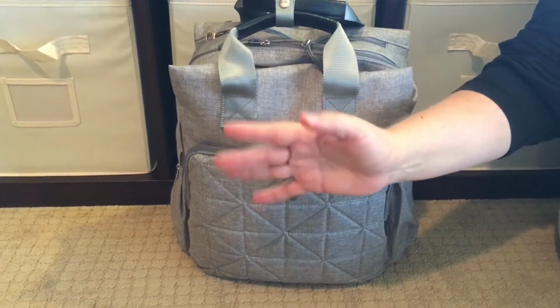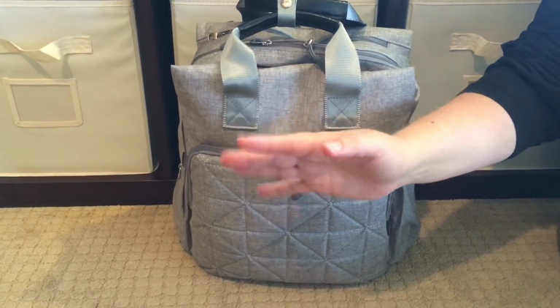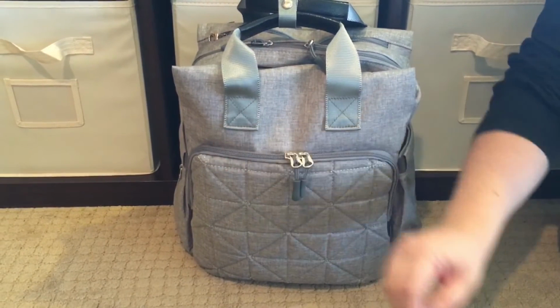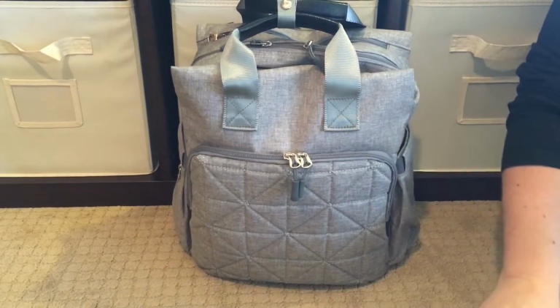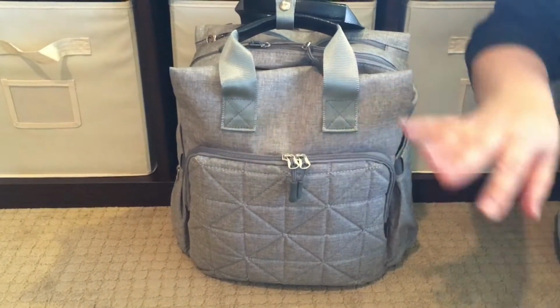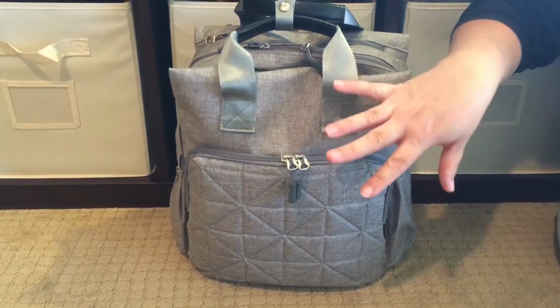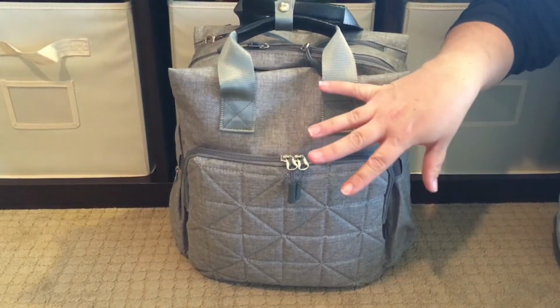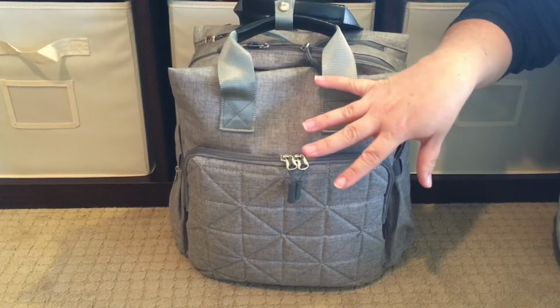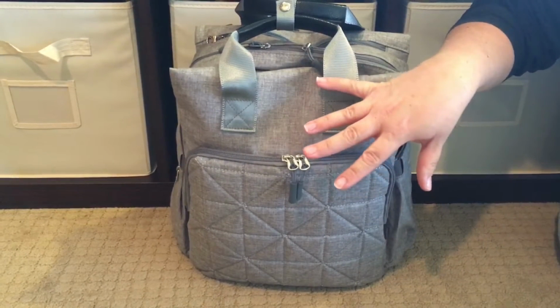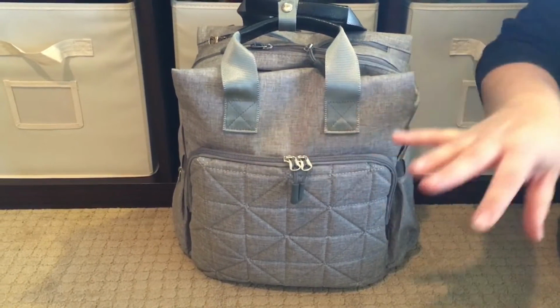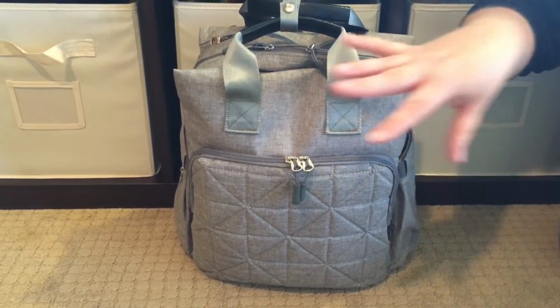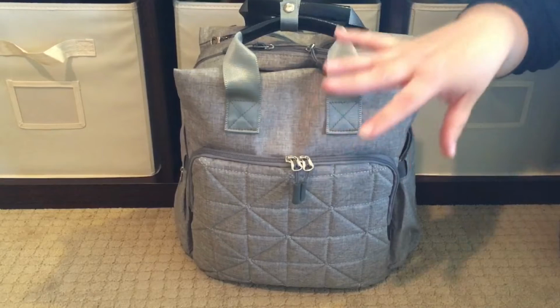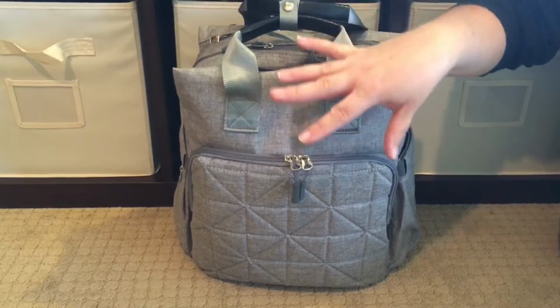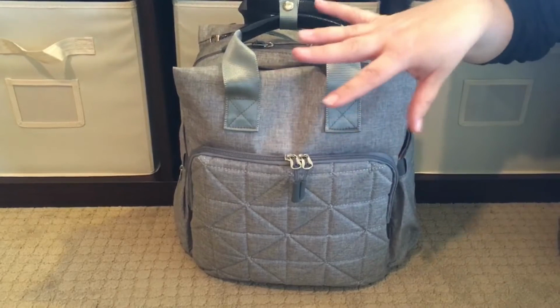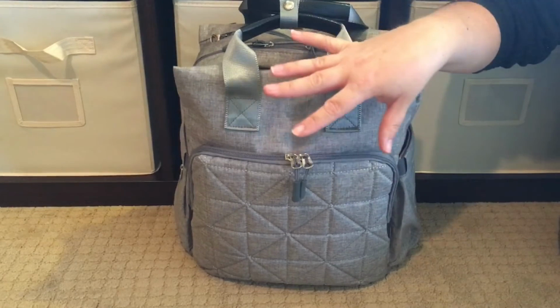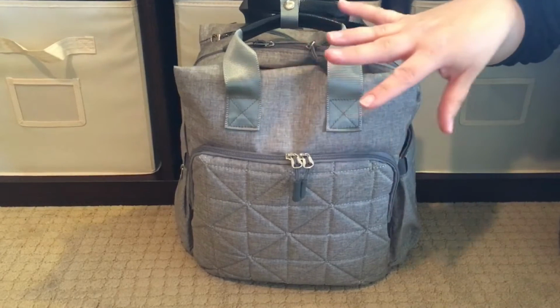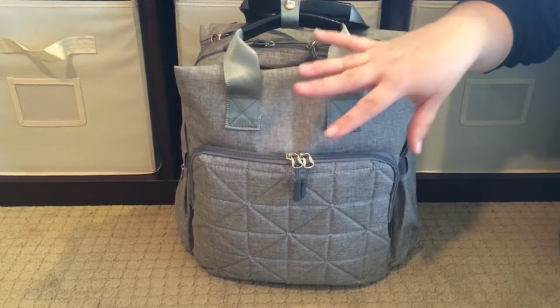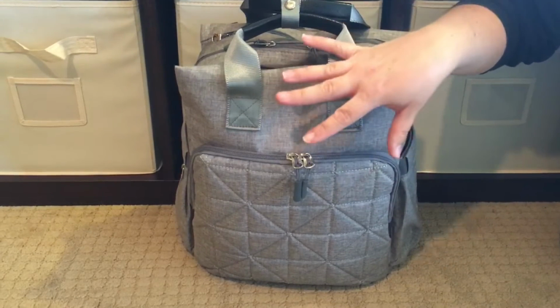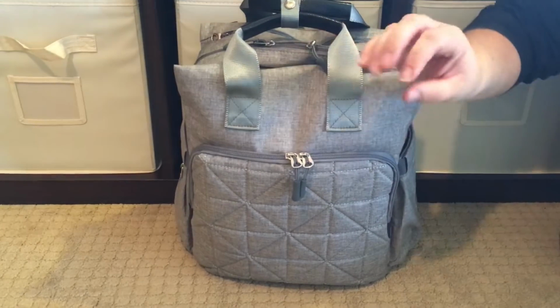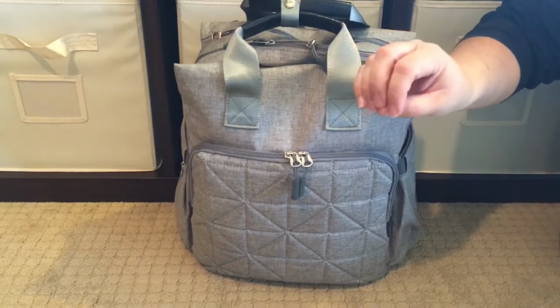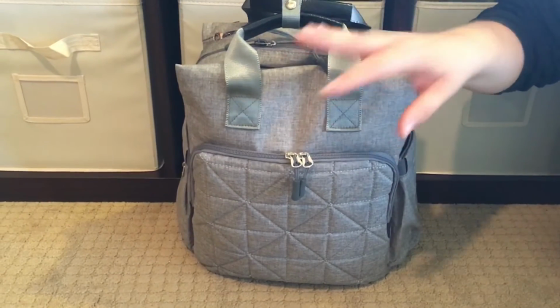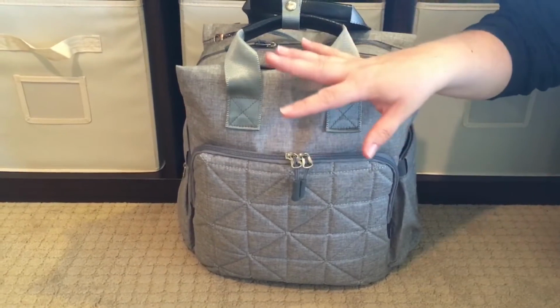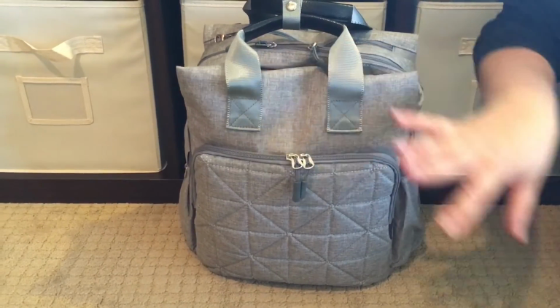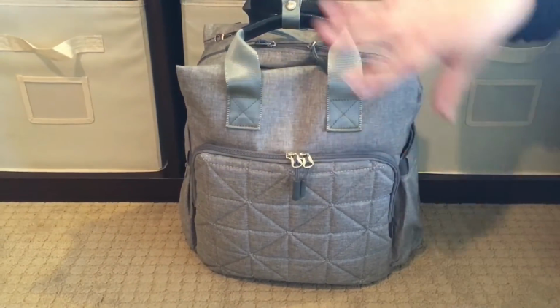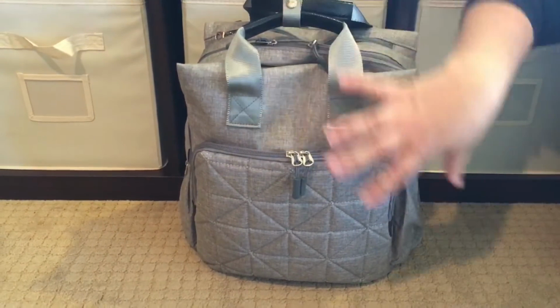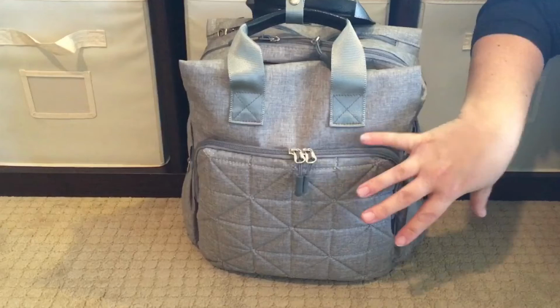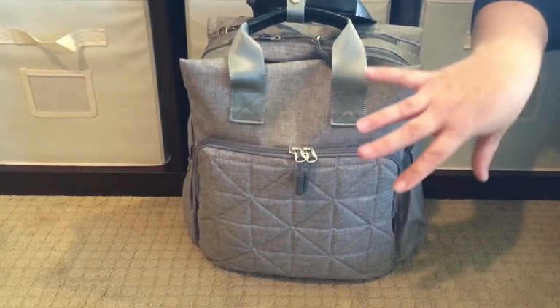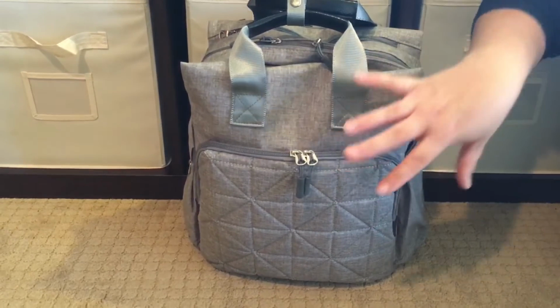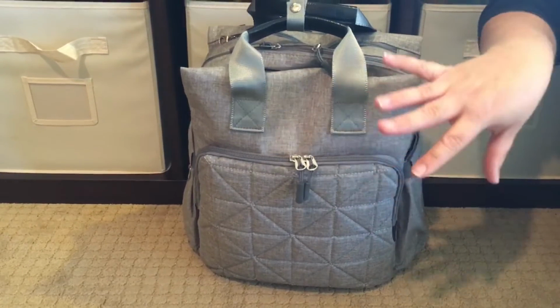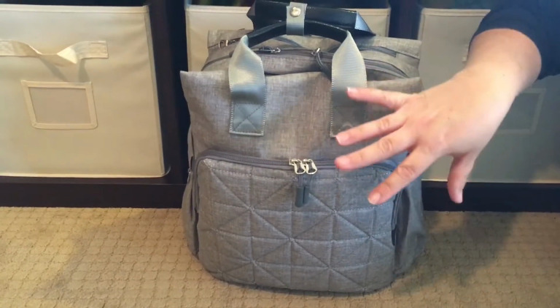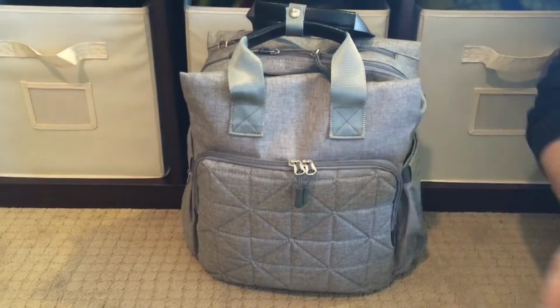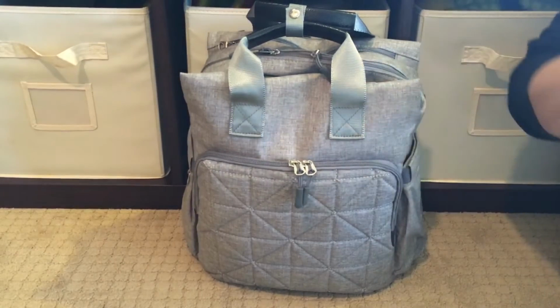Hi, Perpetual Mommy here, today to do a diaper bag review for all of you. This is my Soho Collections Kenneth diaper bag. The company is Soho Collections and this bag style is called the Kenneth diaper bag.